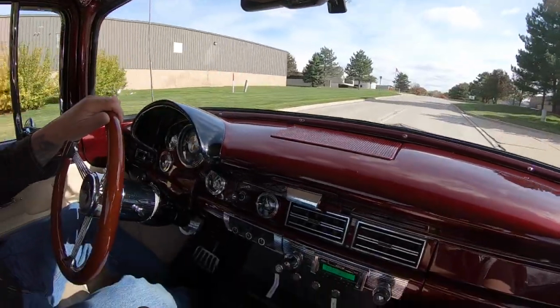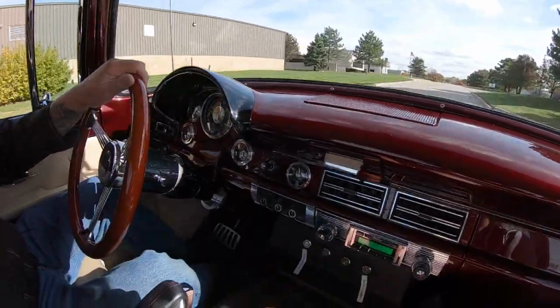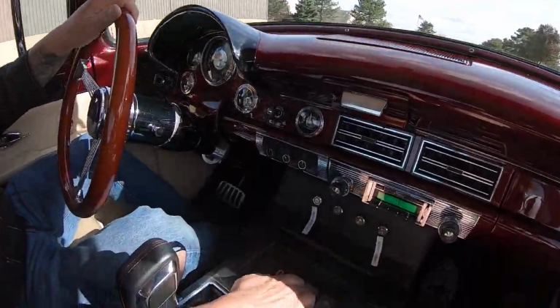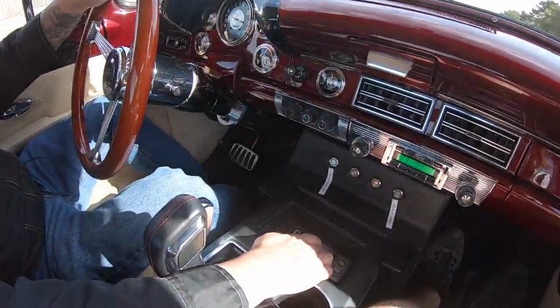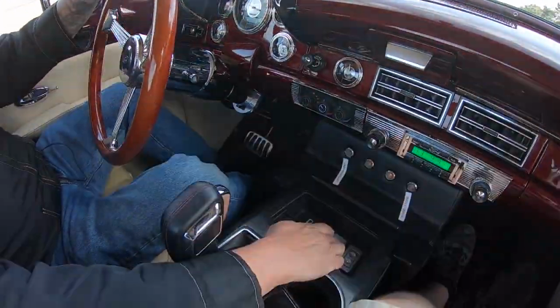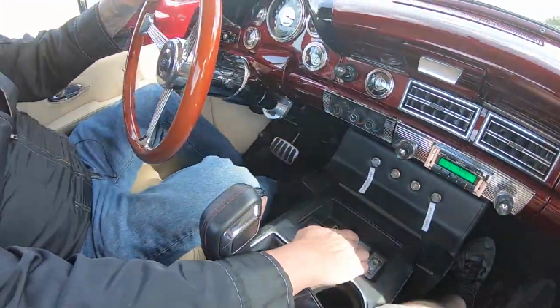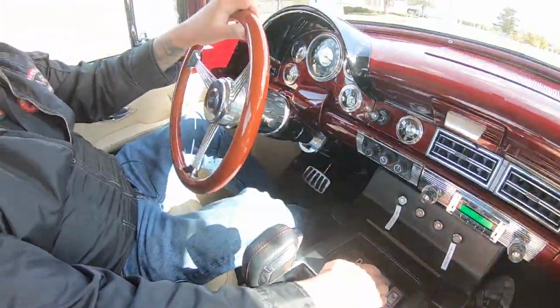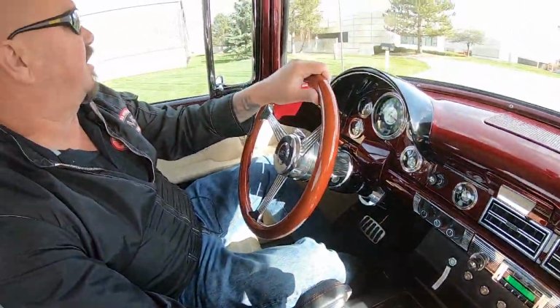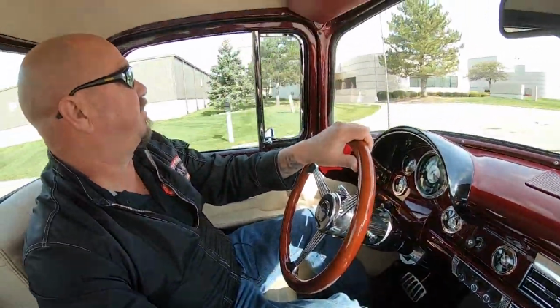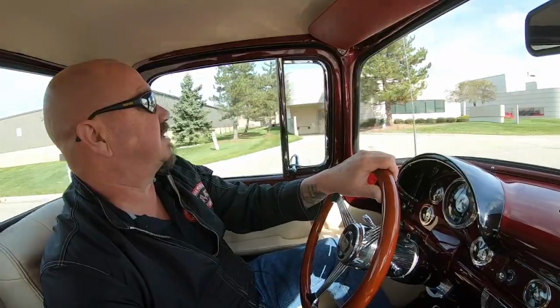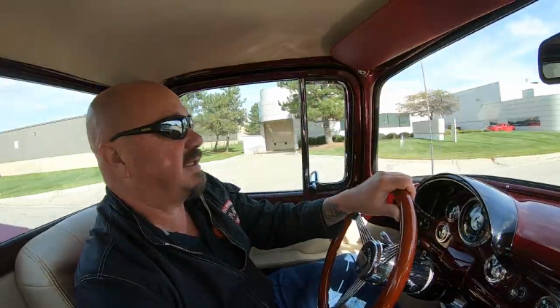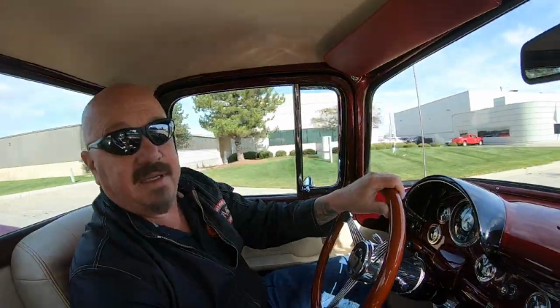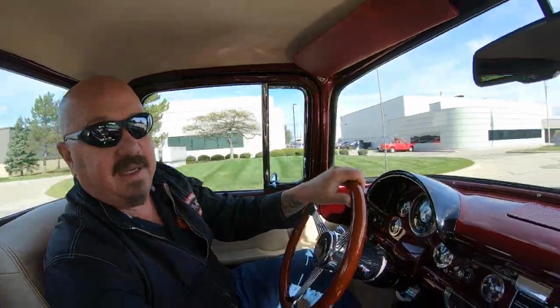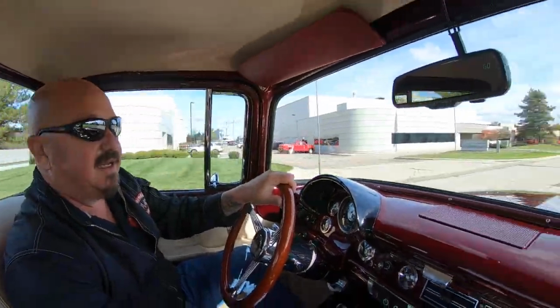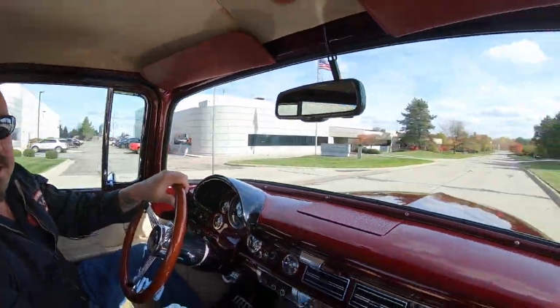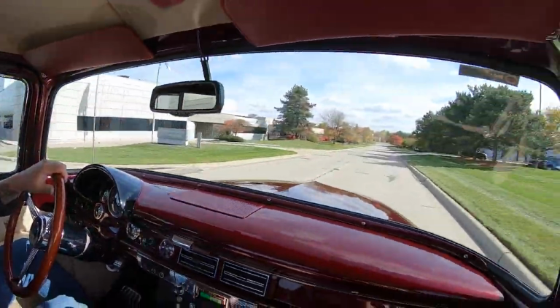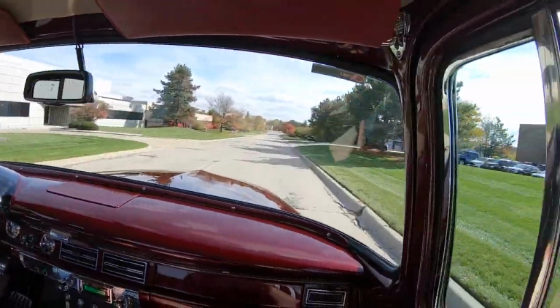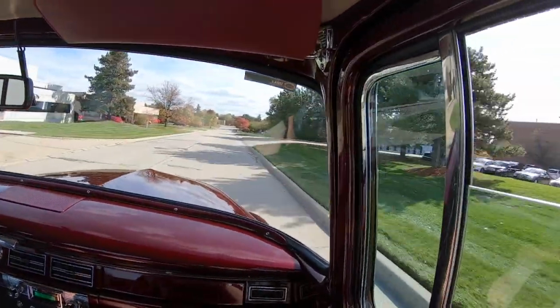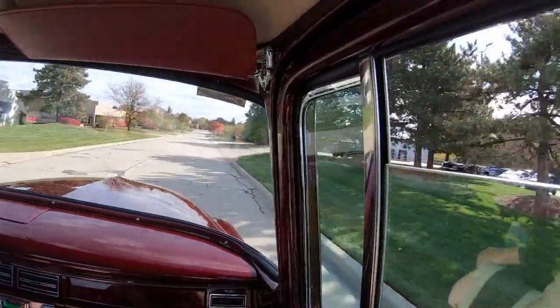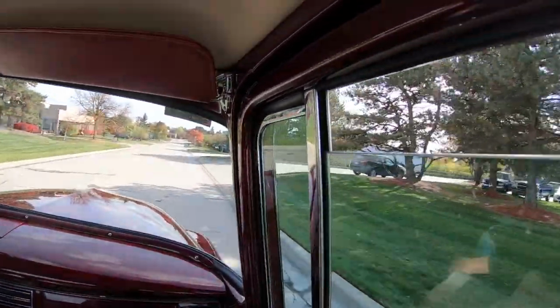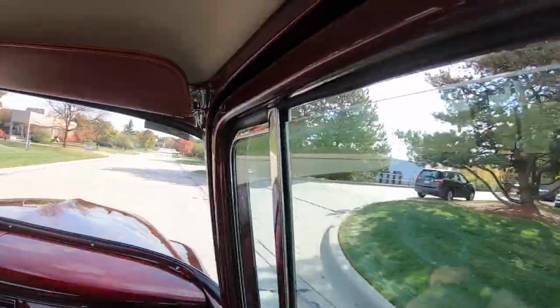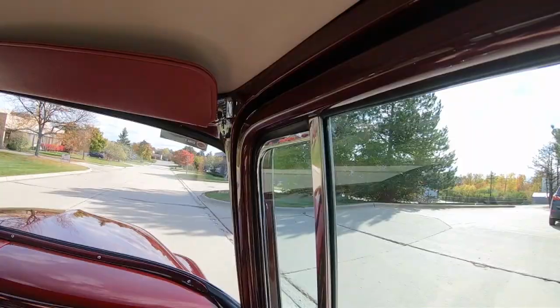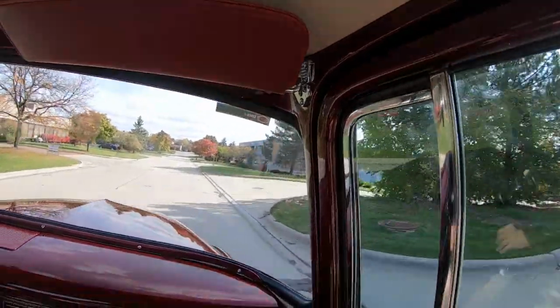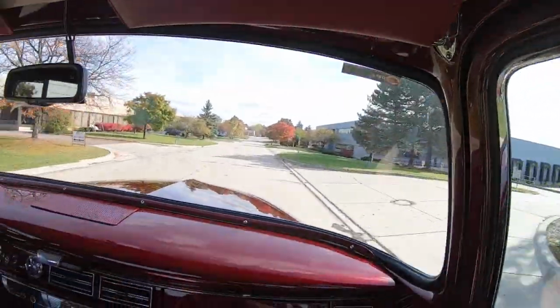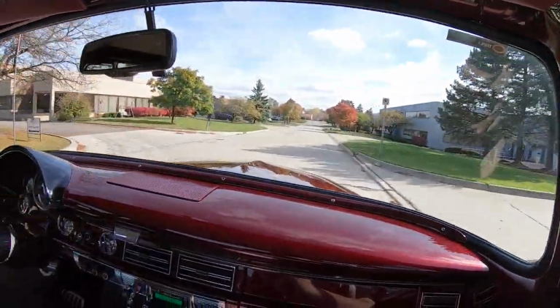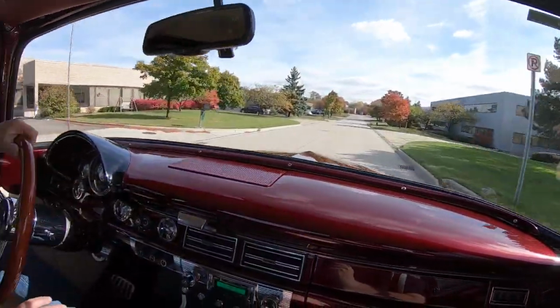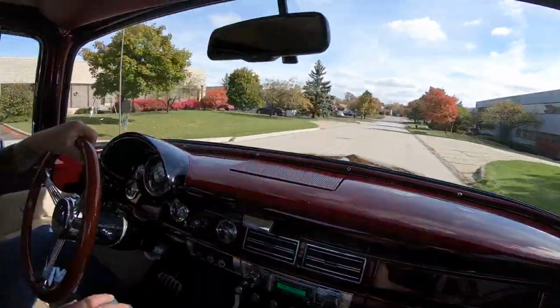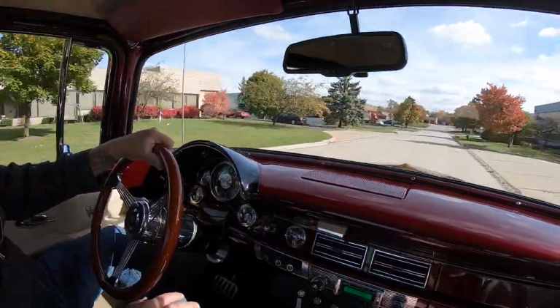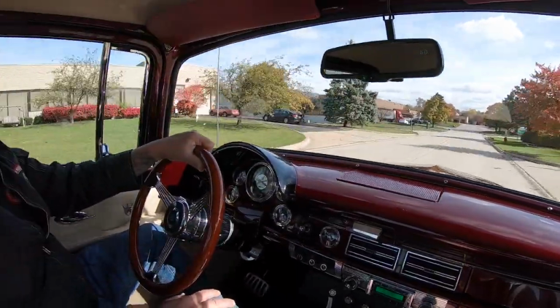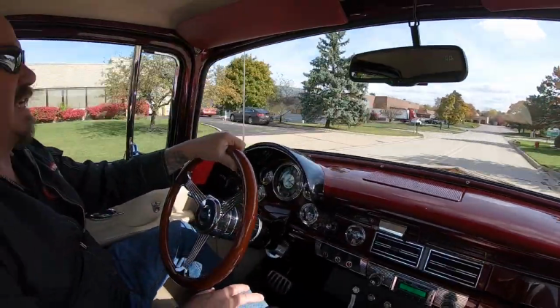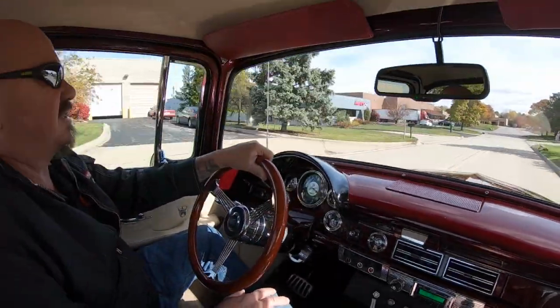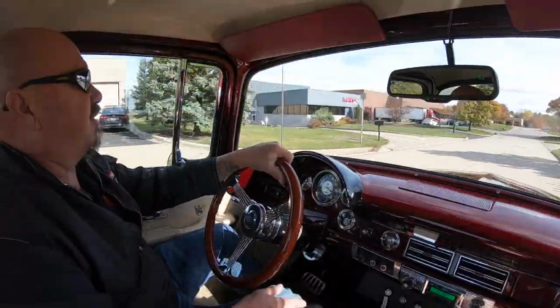This truck's got electric windows — the controls are right here. See those windows going up? That's sweet. And then of course the Coyote power — she is a beauty.